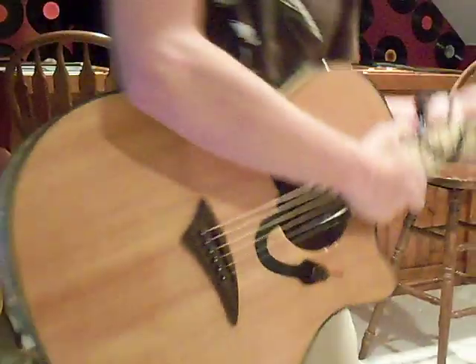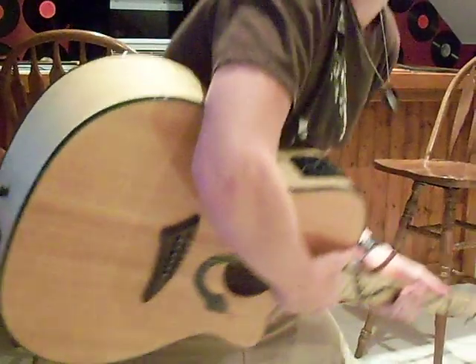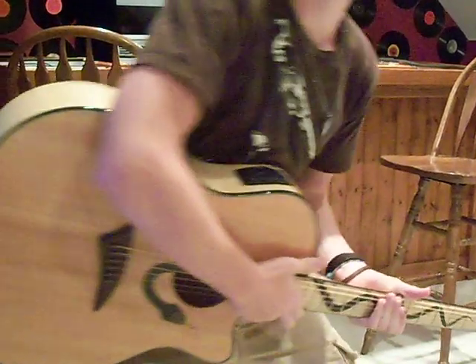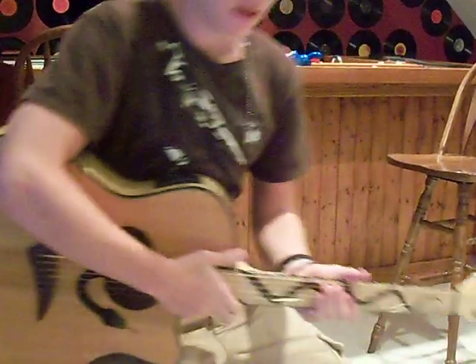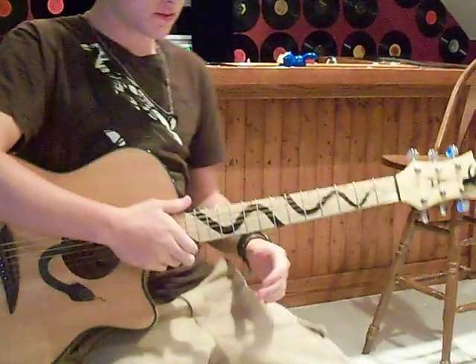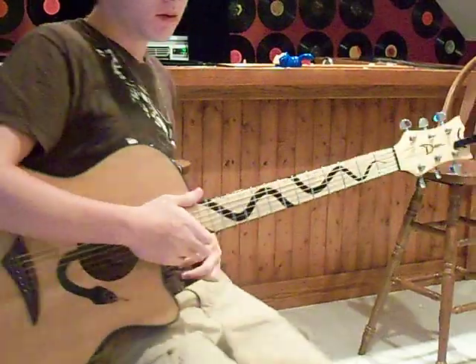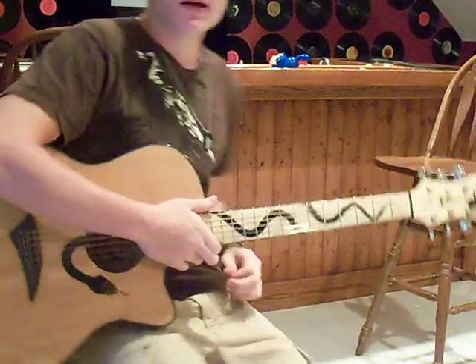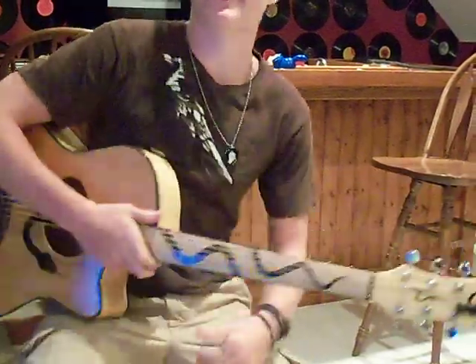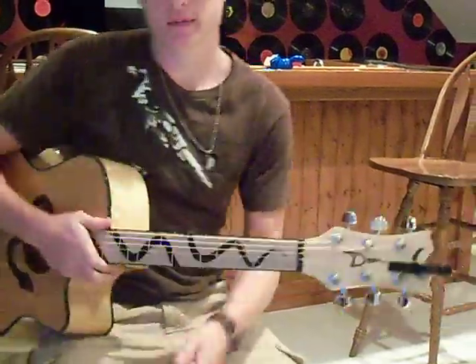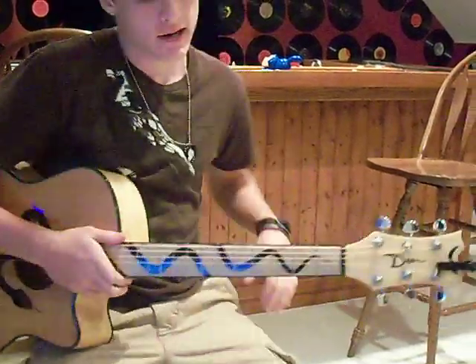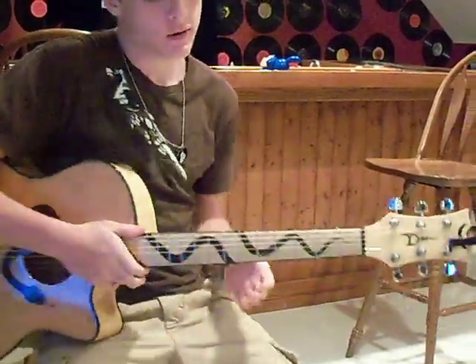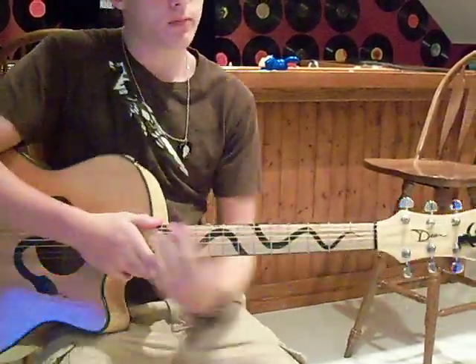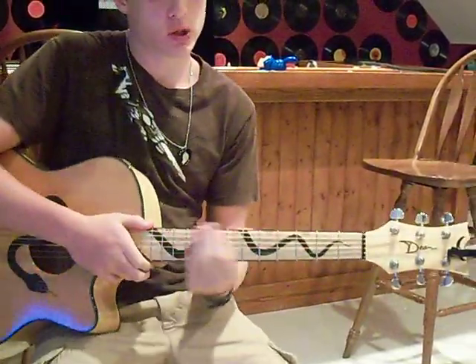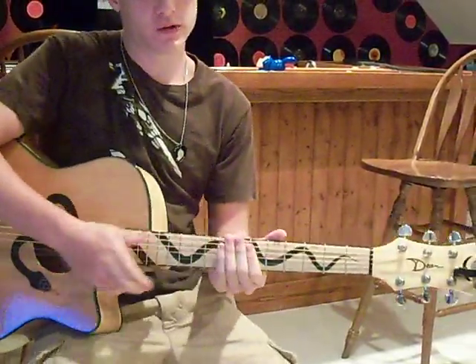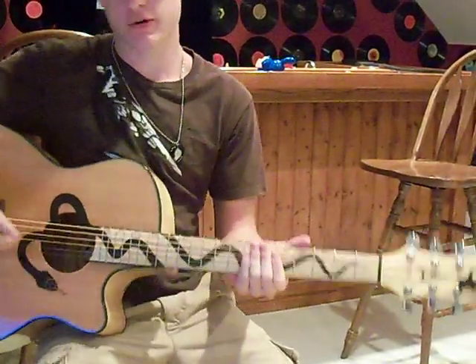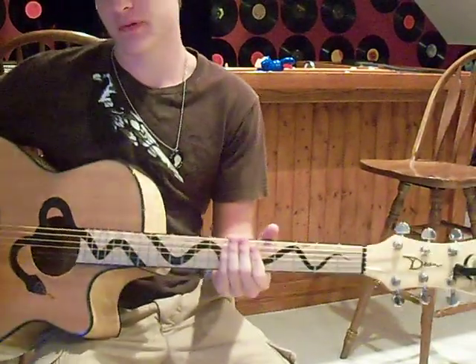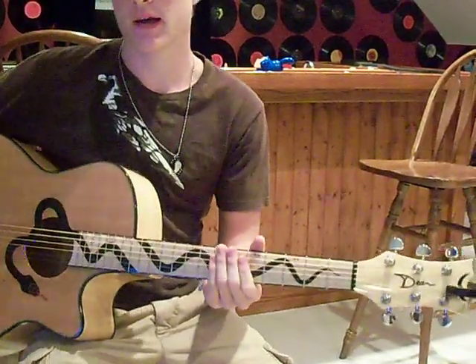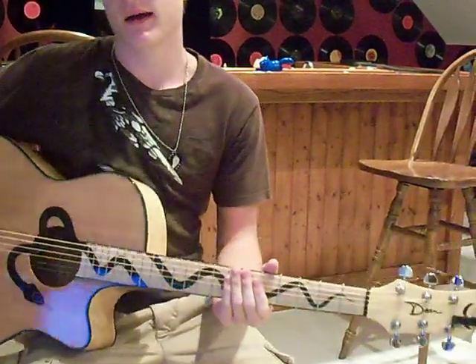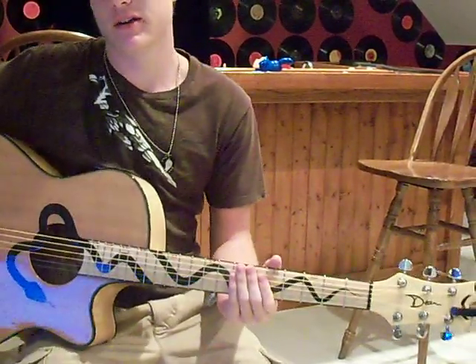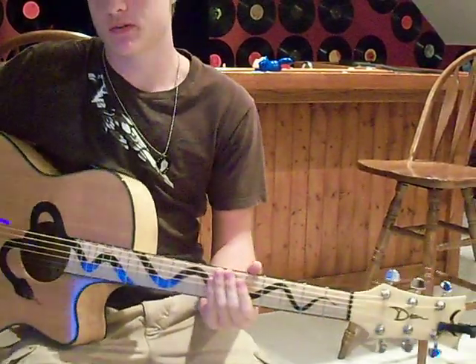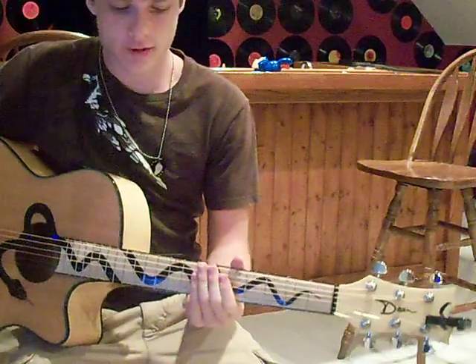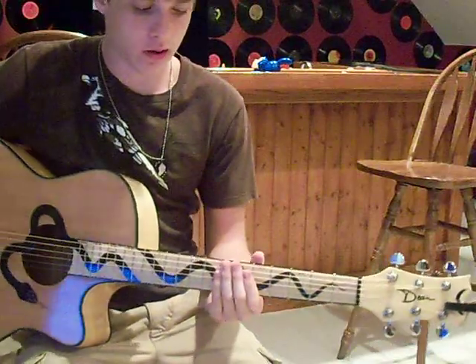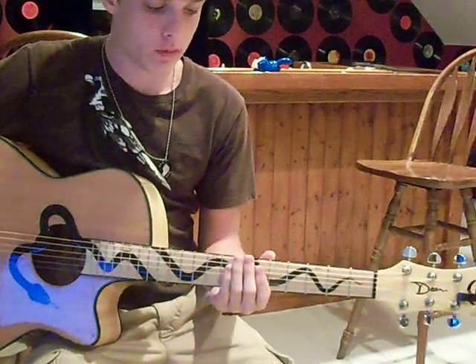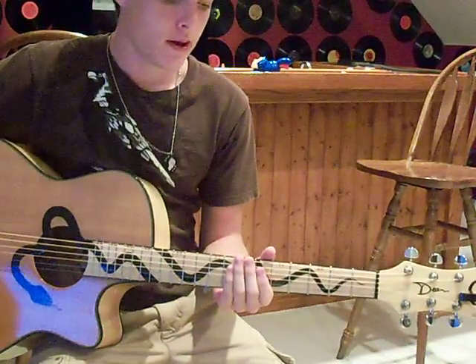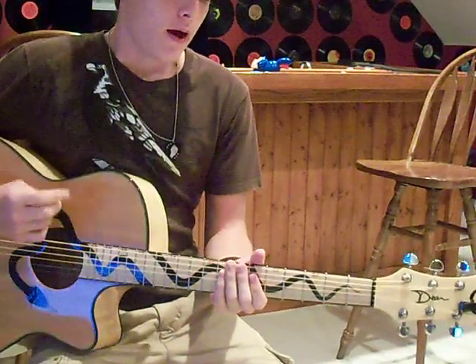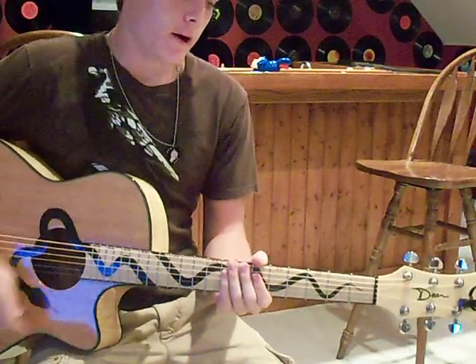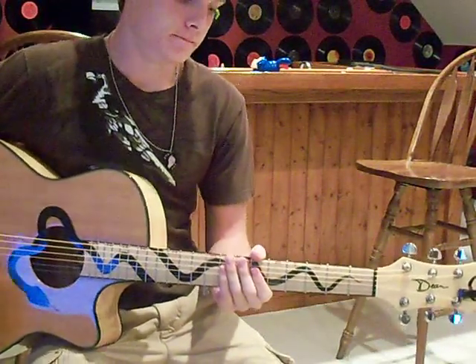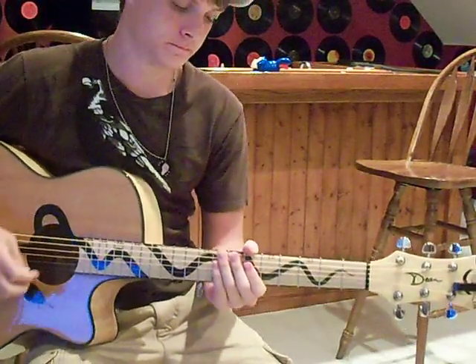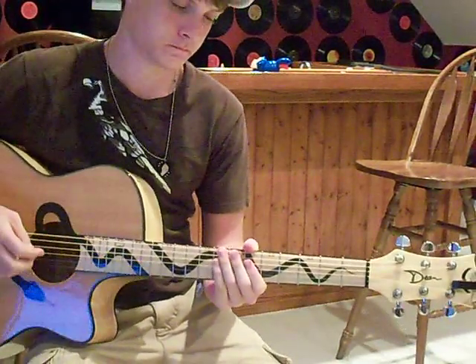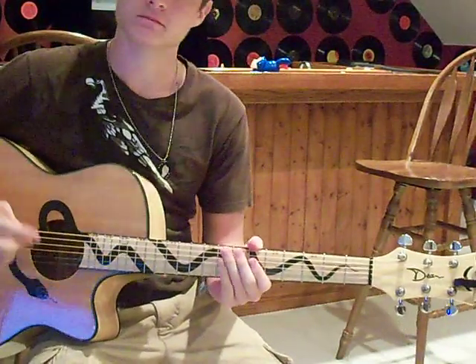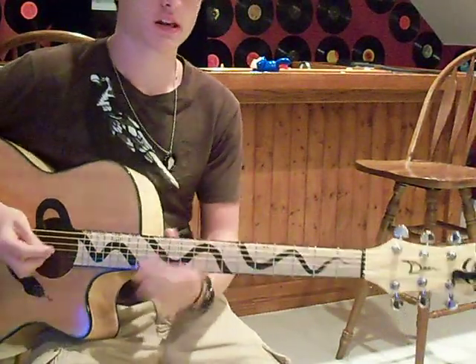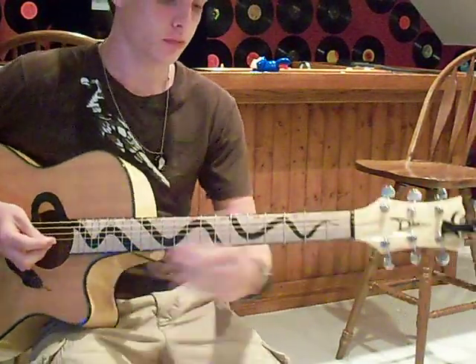Alright. Hey guys, what's up? Today I'm going to be showing you a tutorial on how to play Every Teardrop's Waterfall by Coldplay. Let's get into it.